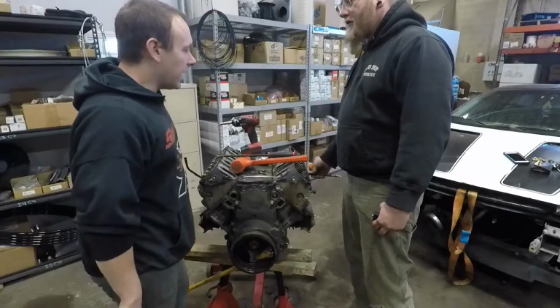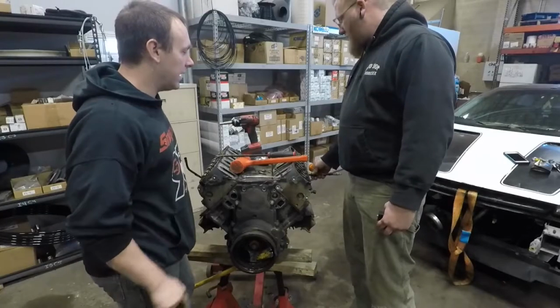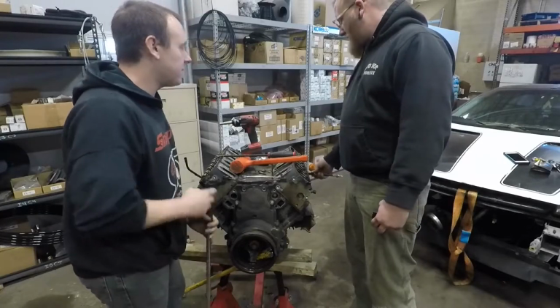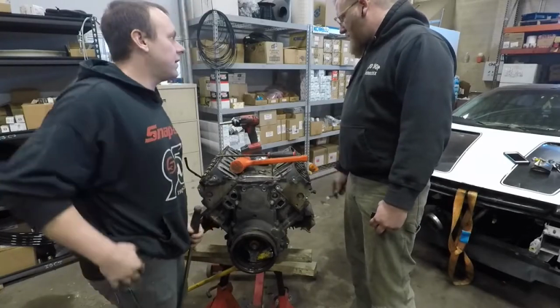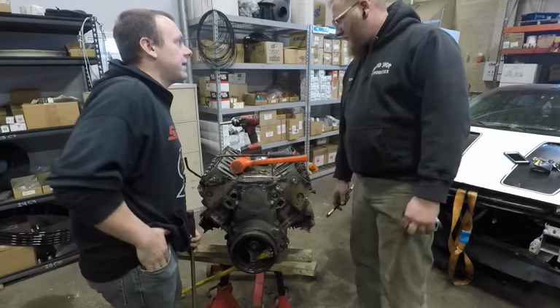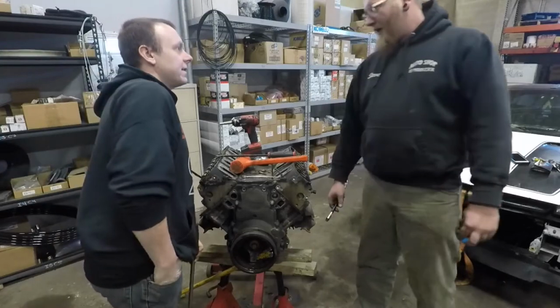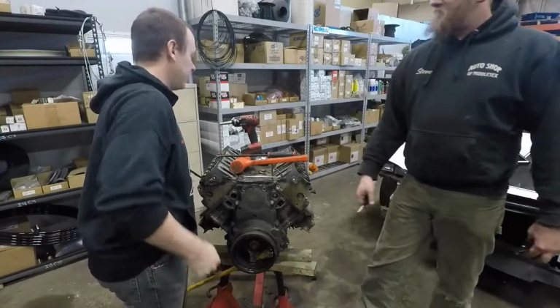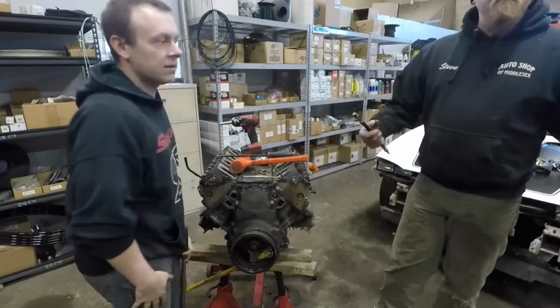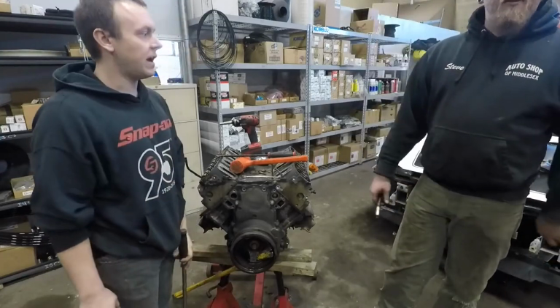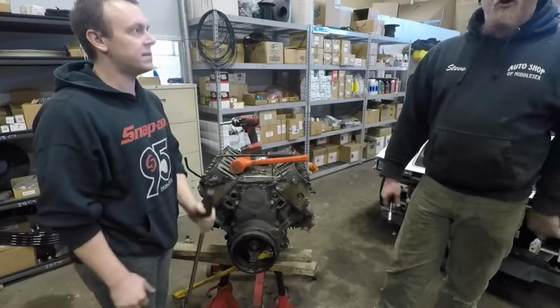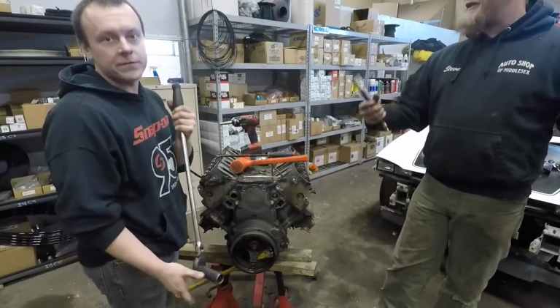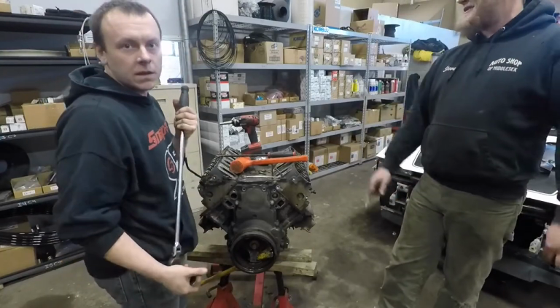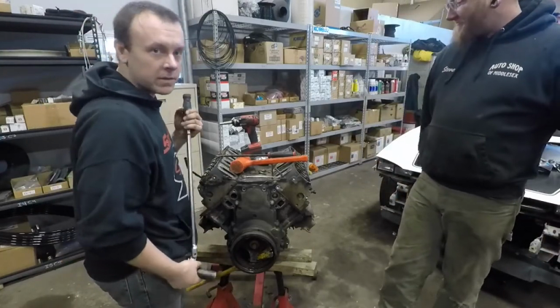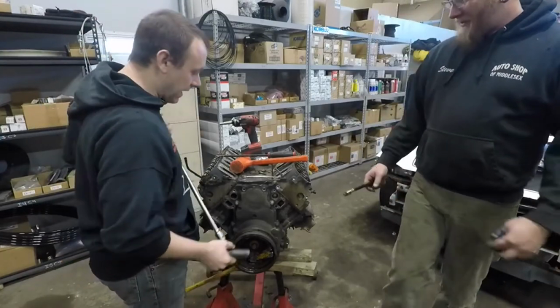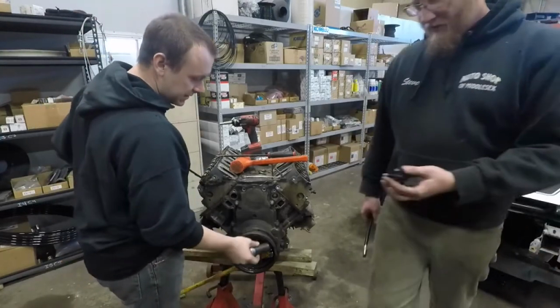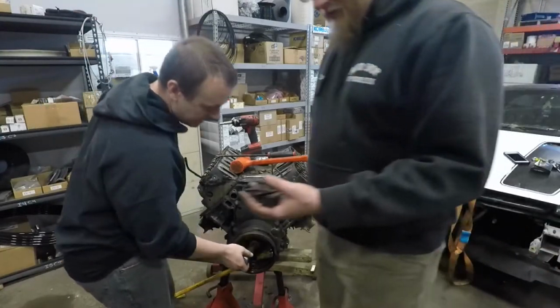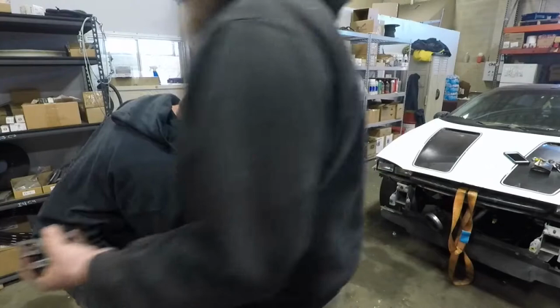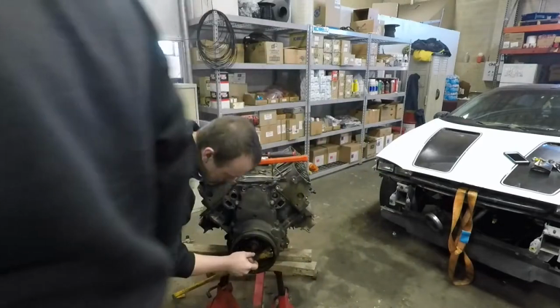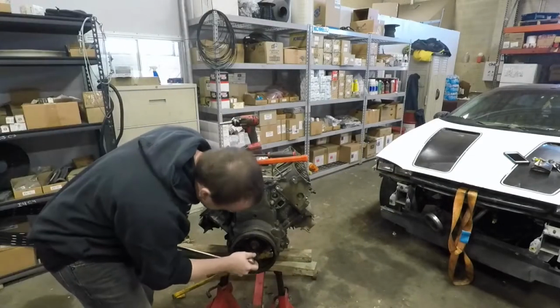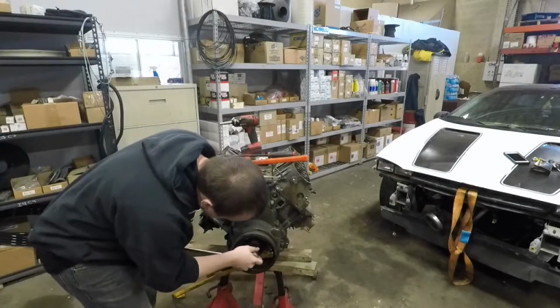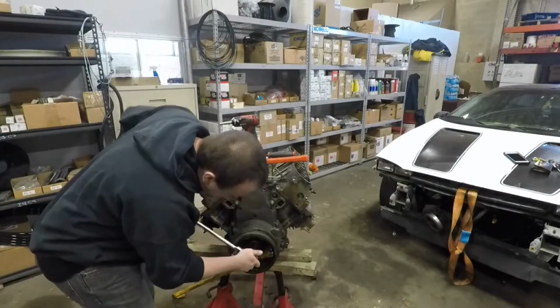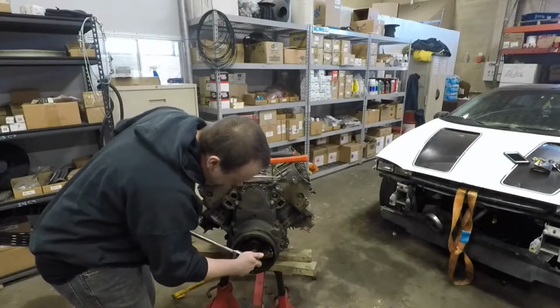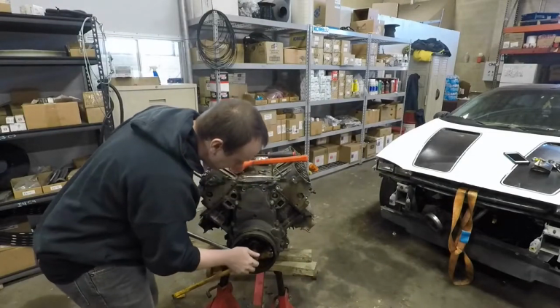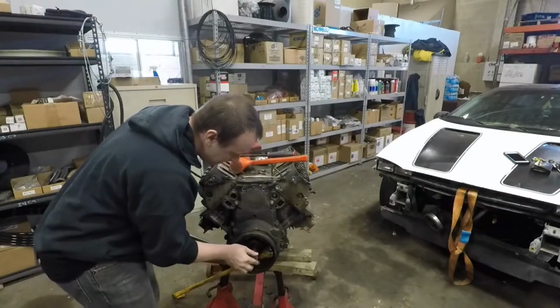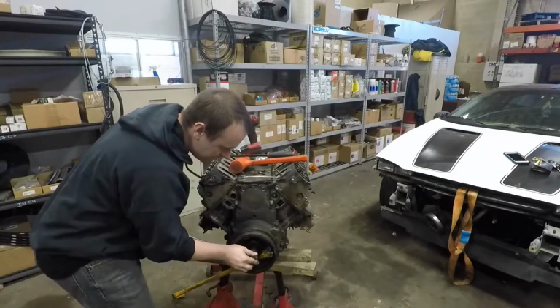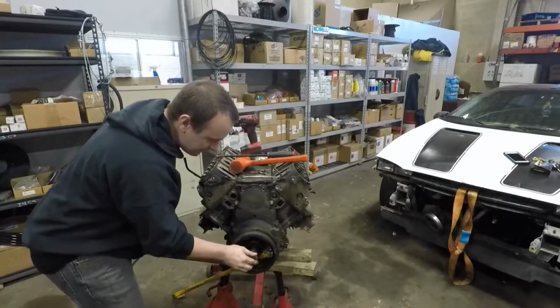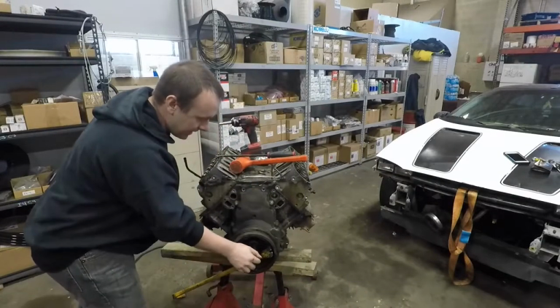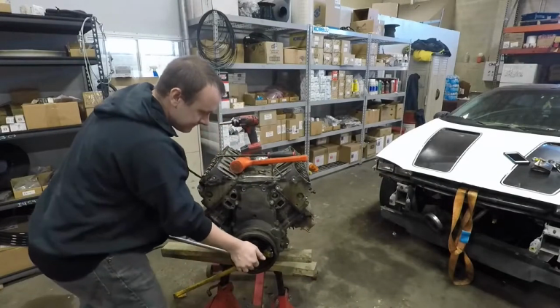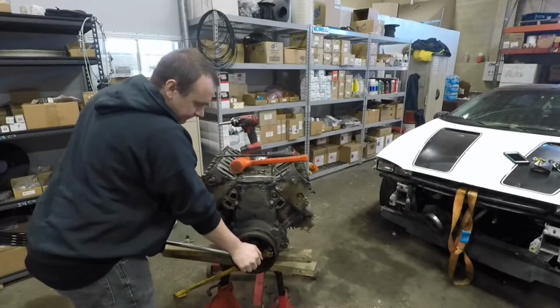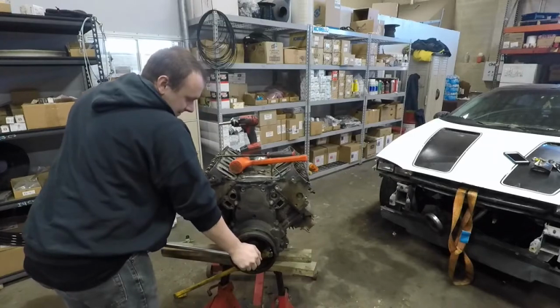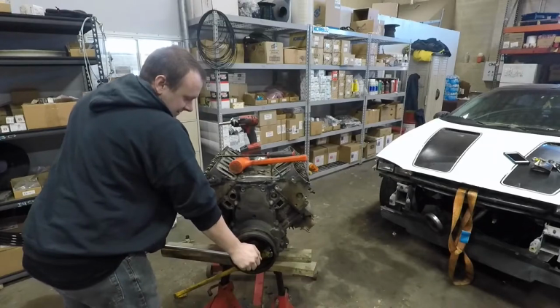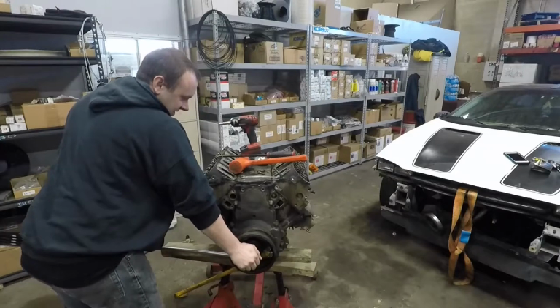How long has it been? I think we did the valve springs in about an hour, which is pretty good time — can be improved on, but not bad. I mean, you're bullshitting and hanging out, so.